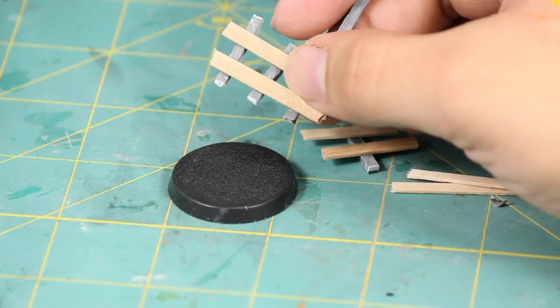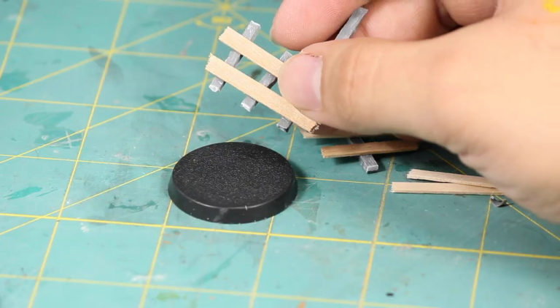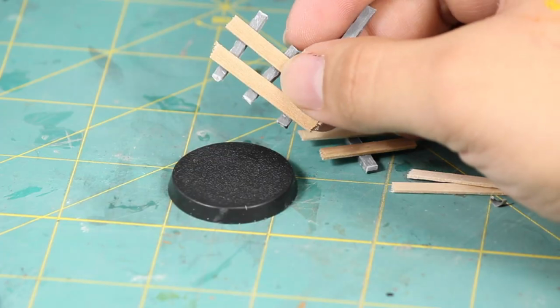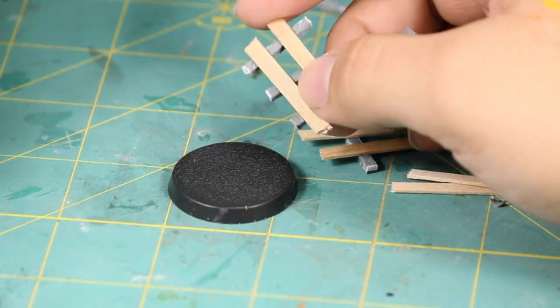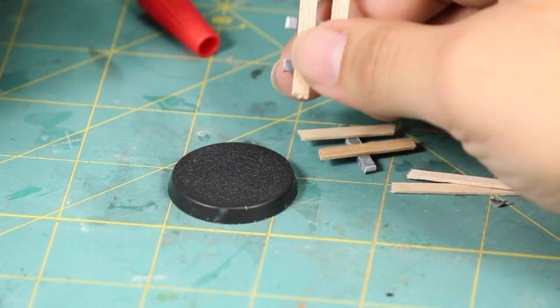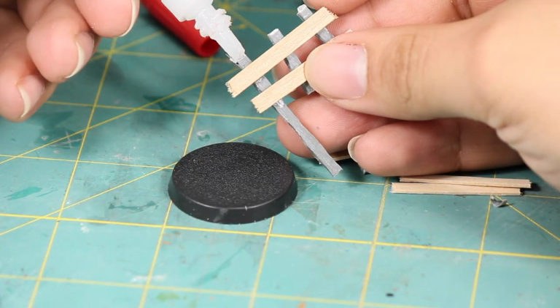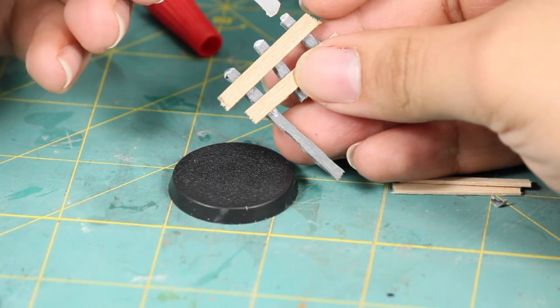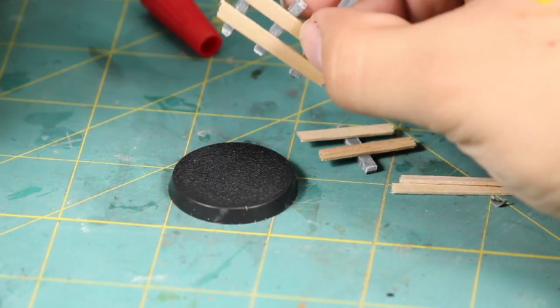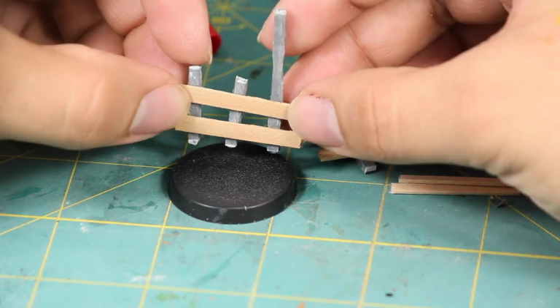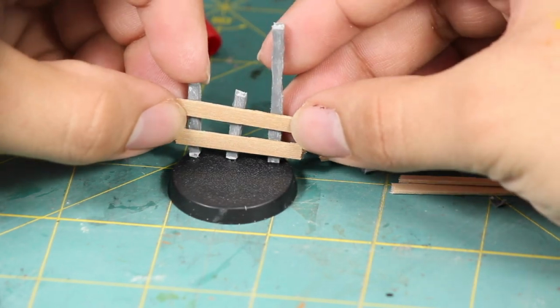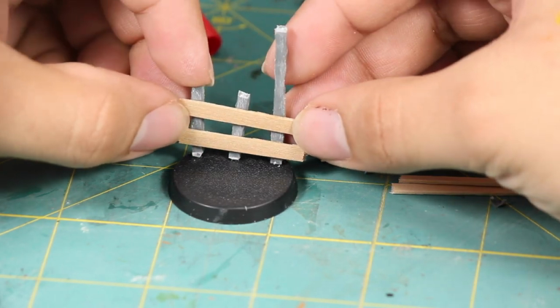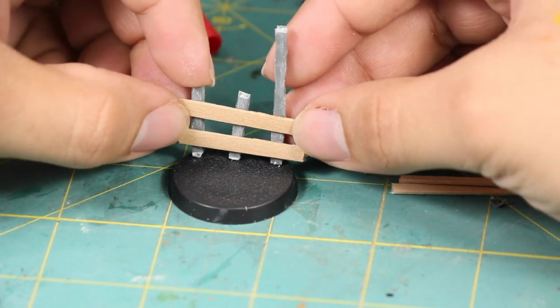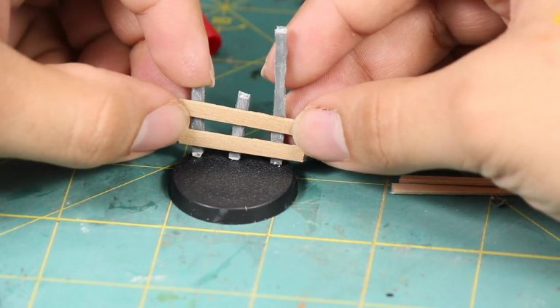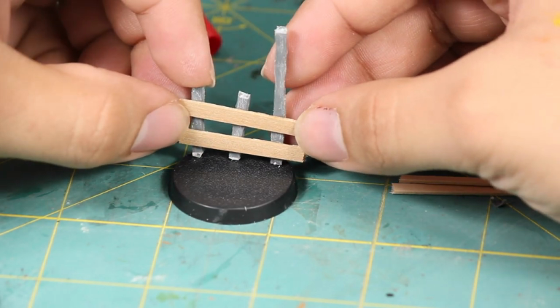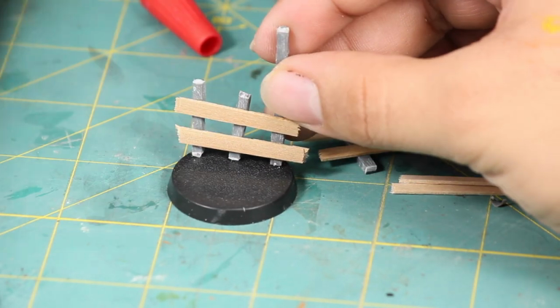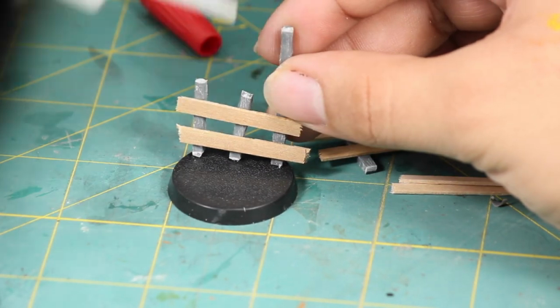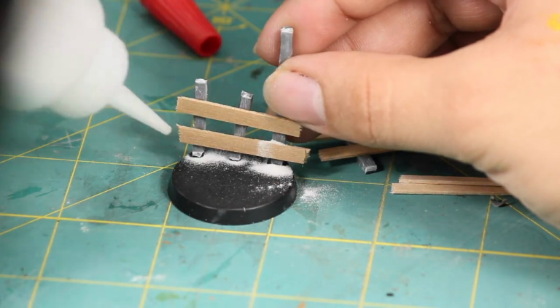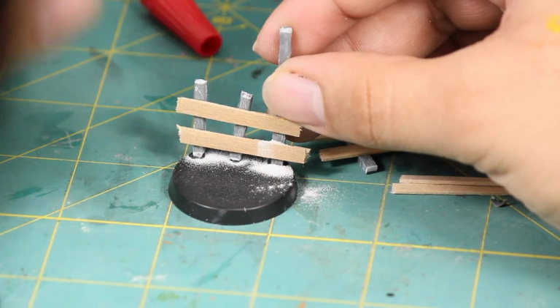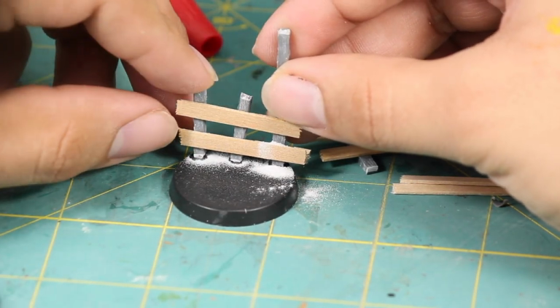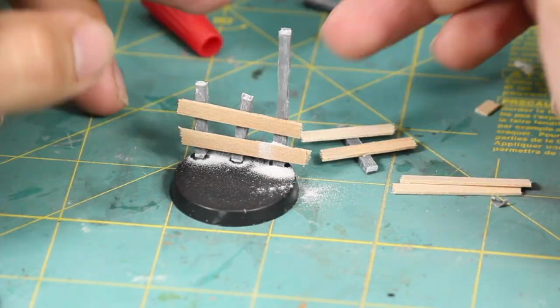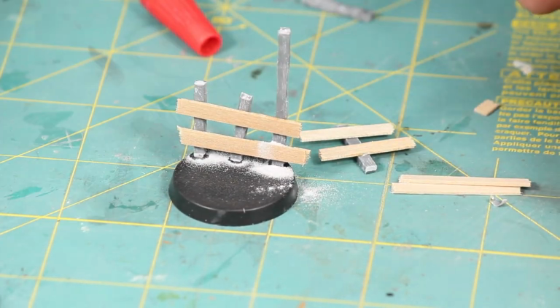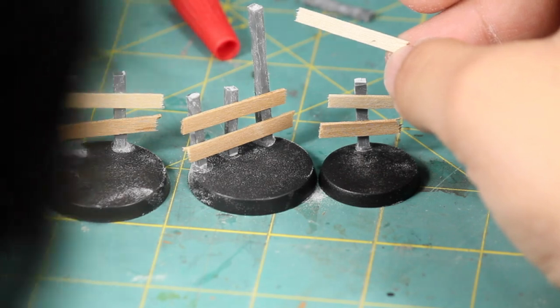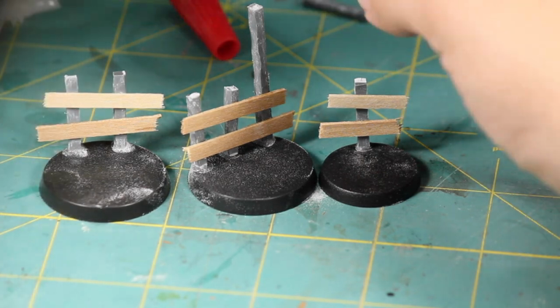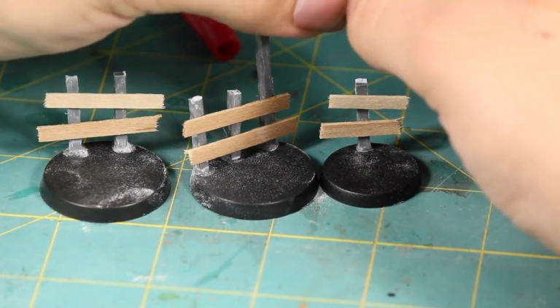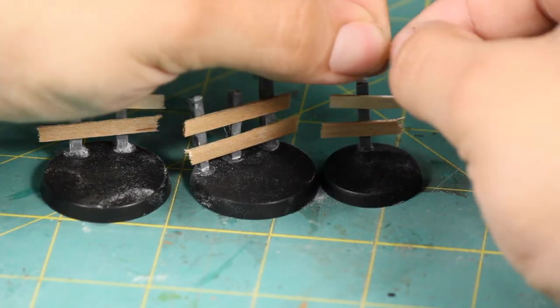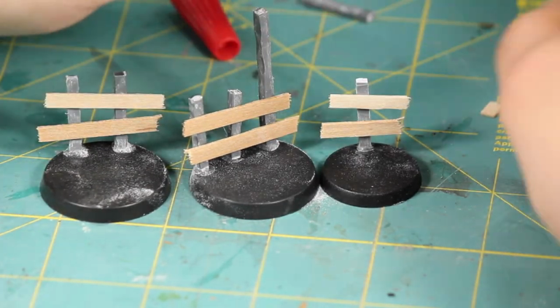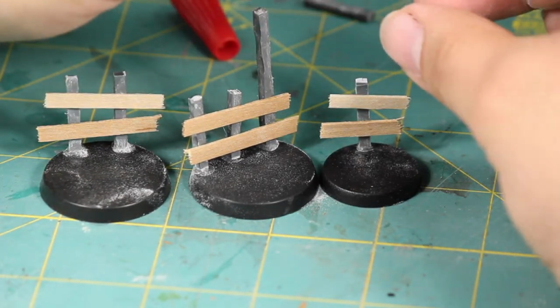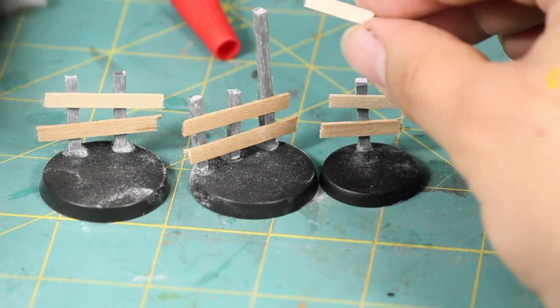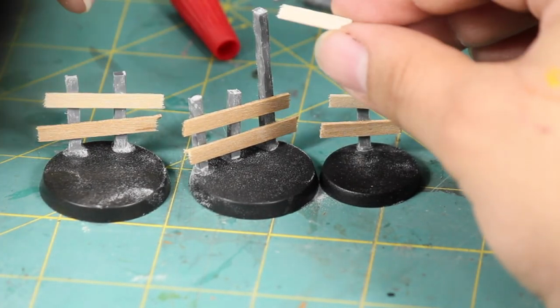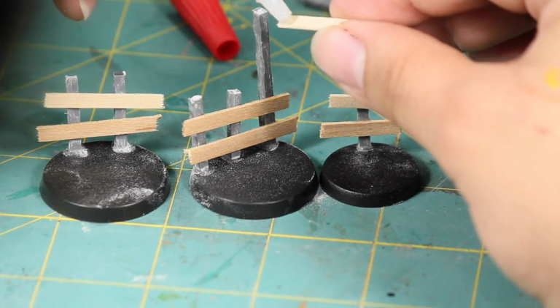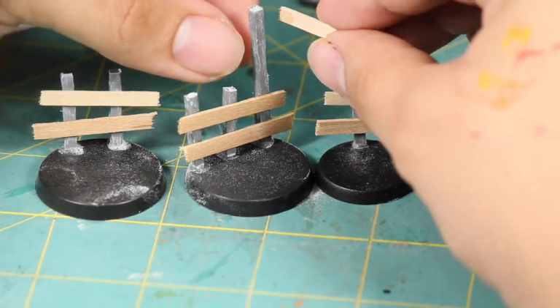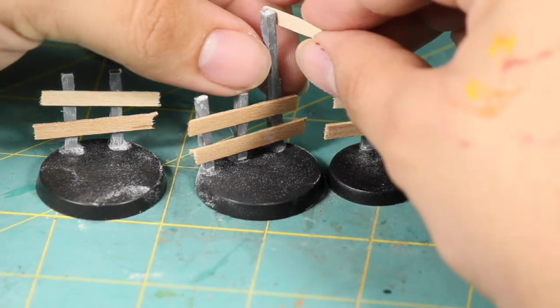Then I glued these to the base using lots of super glue and I poured on some baking soda to speed up the drying time of the glue. And to finish the sign I glued on a smaller piece of stir stick to the top of my long post.